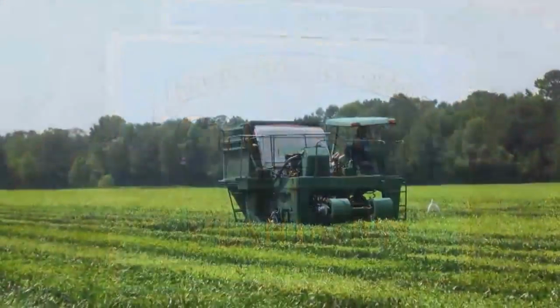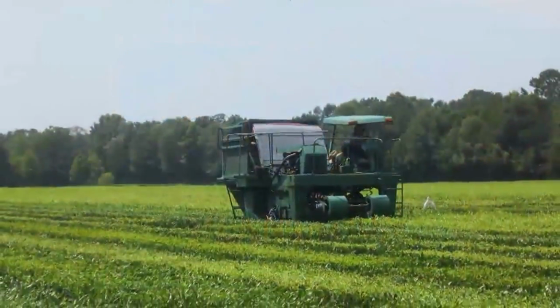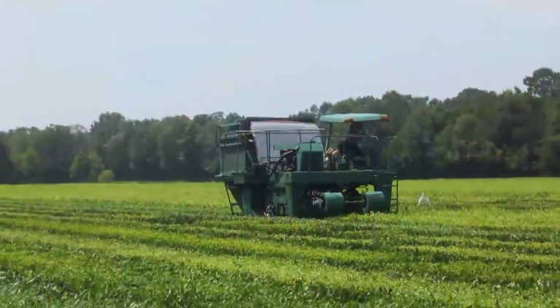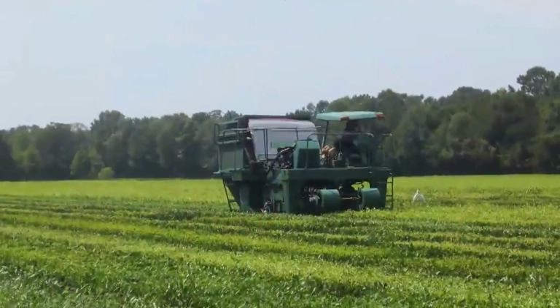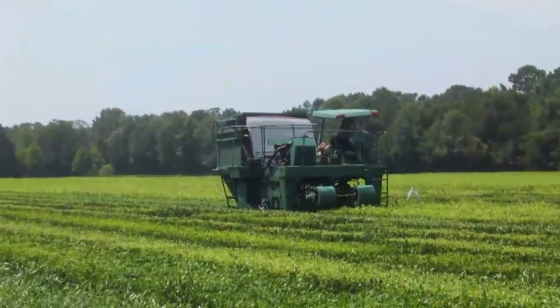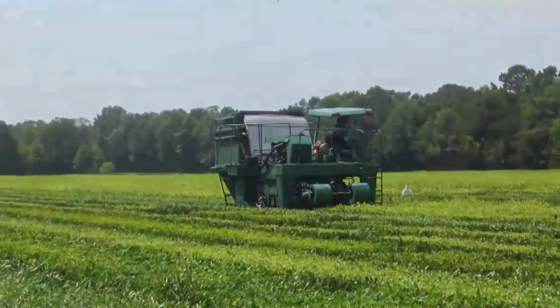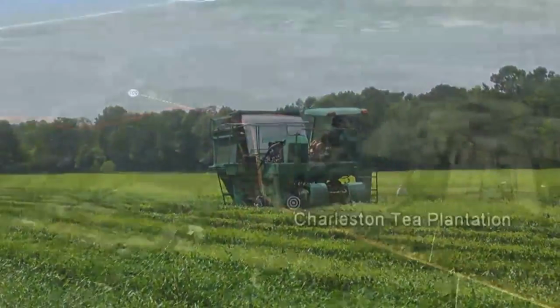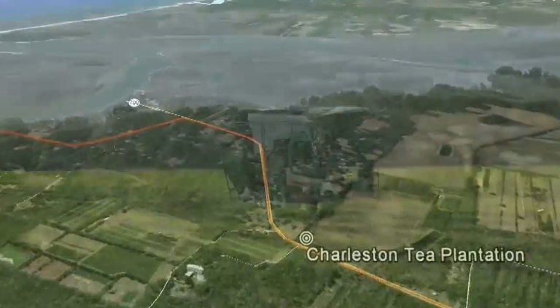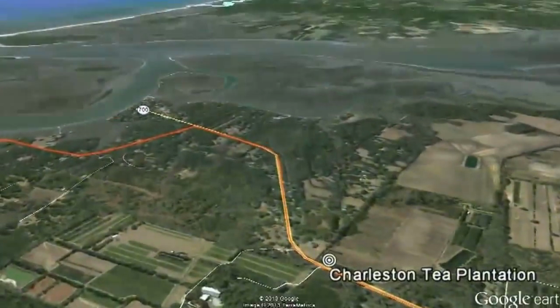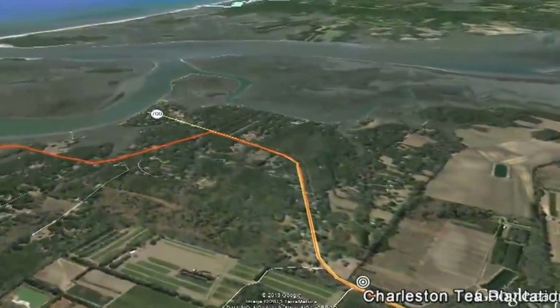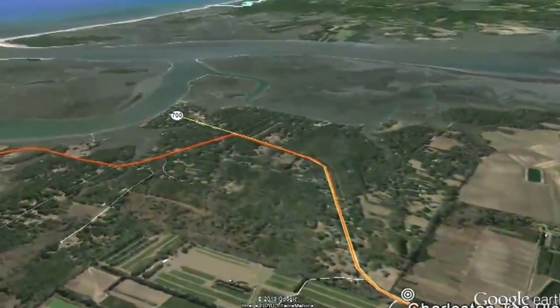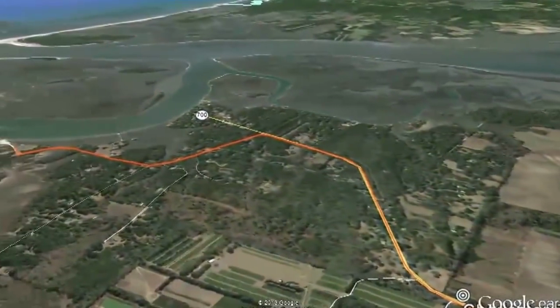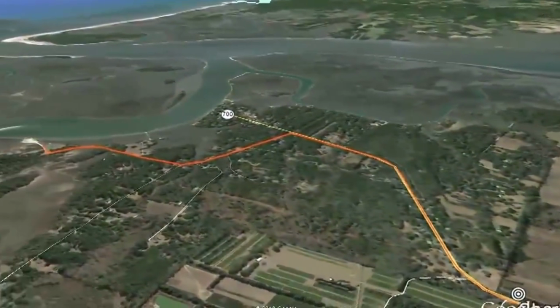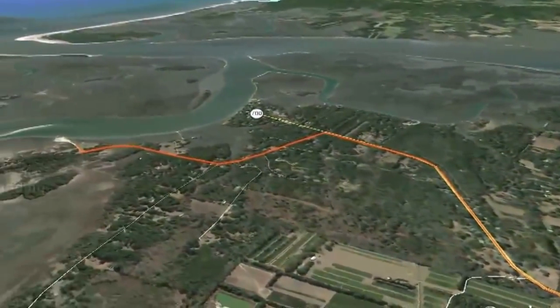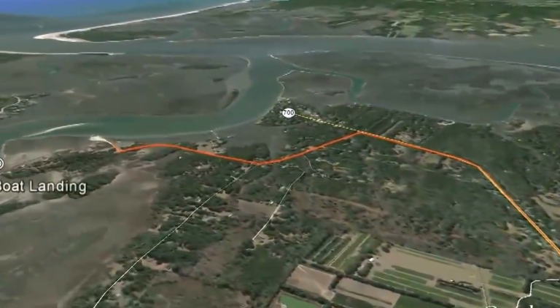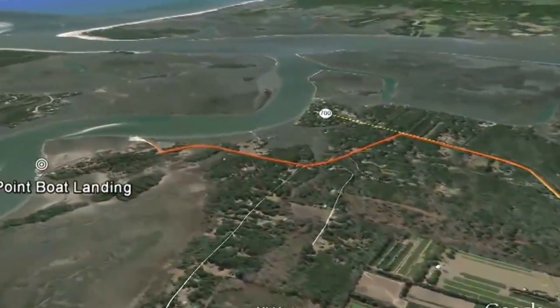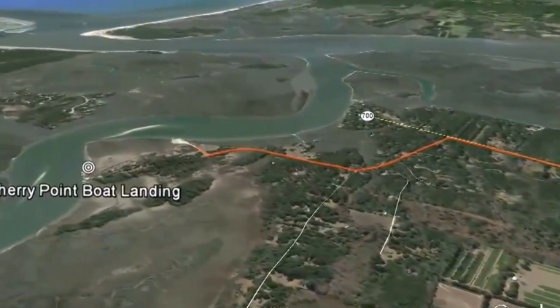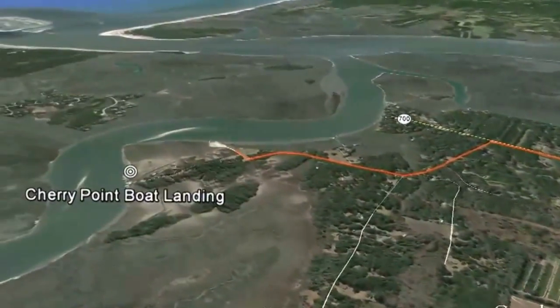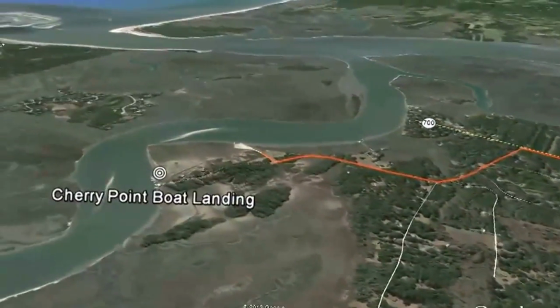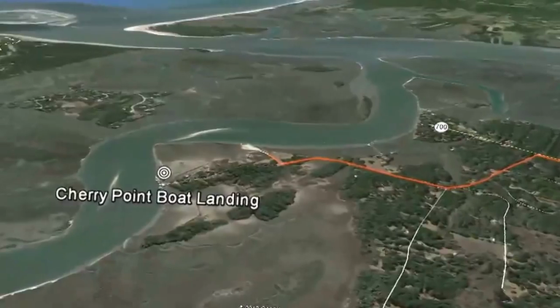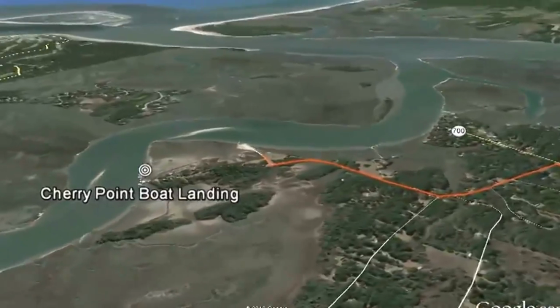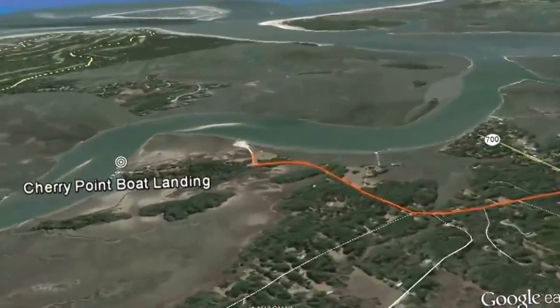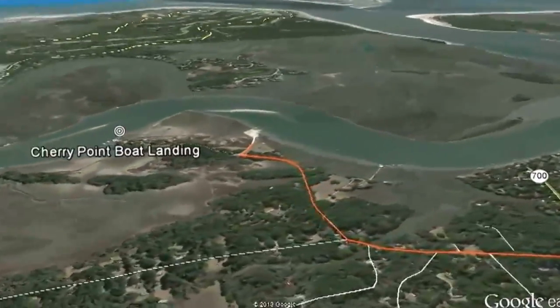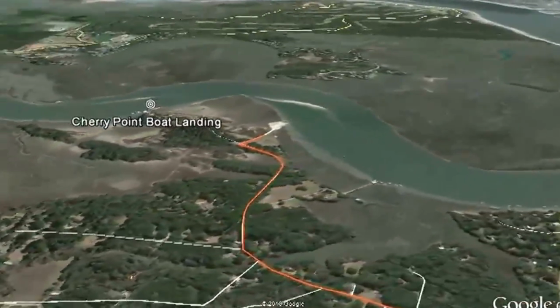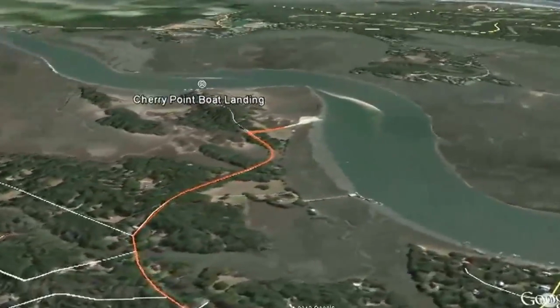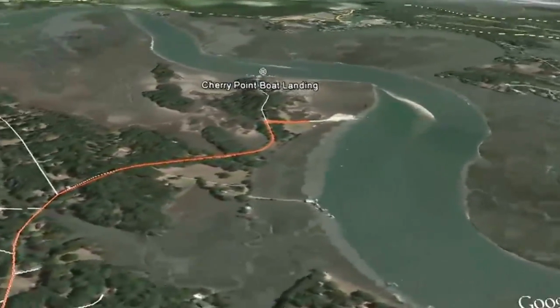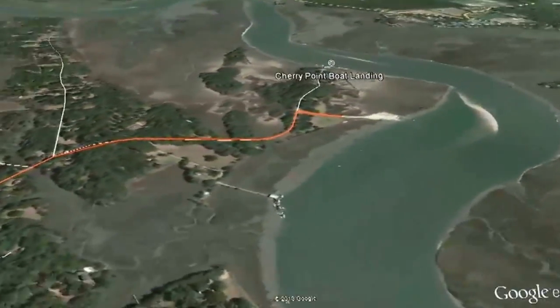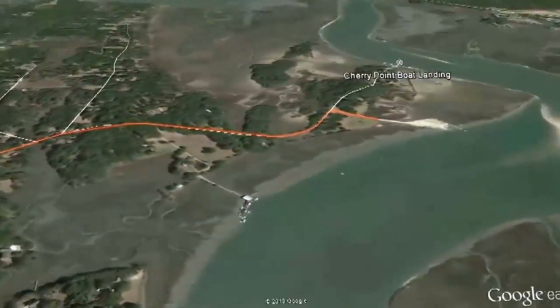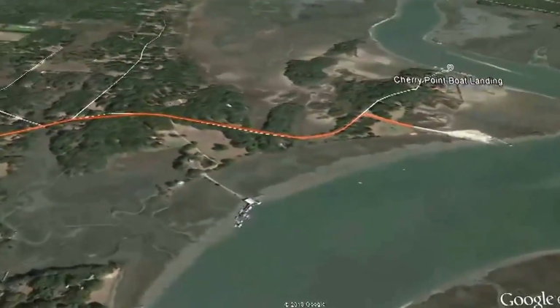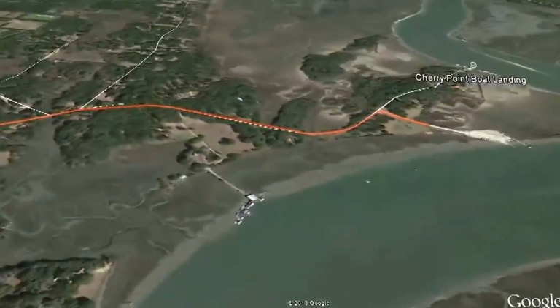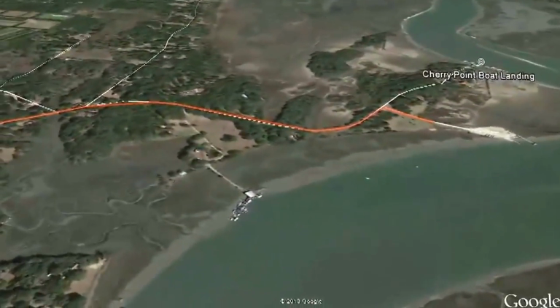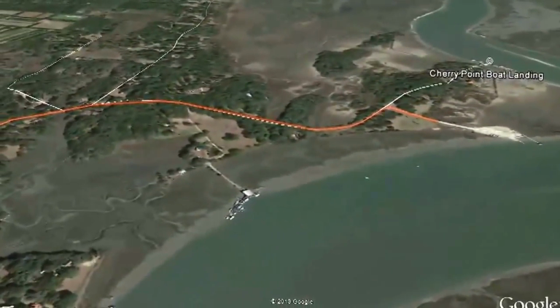You'll find wide open spaces, large farms, and even the occasional plantation house situated on the banks of the Stono River or Bohickett Creek.